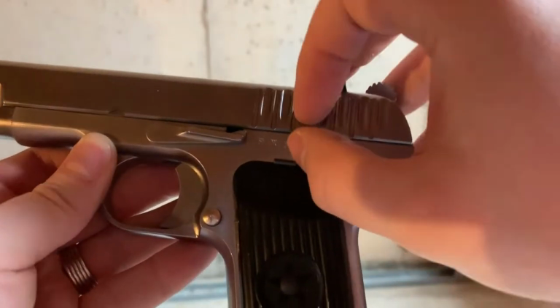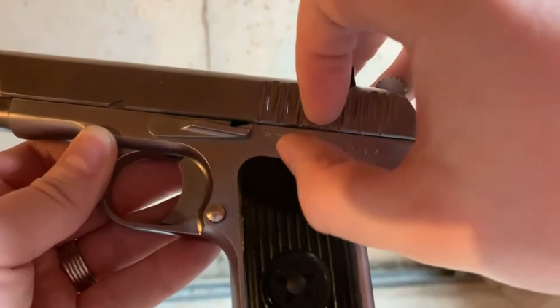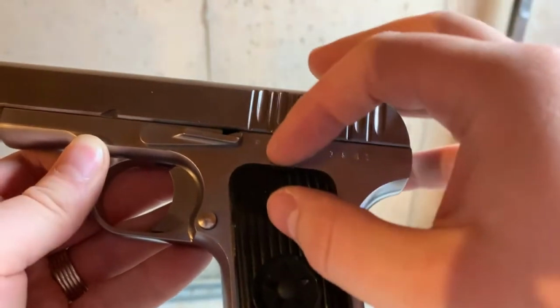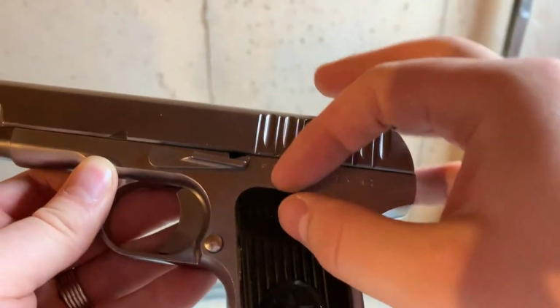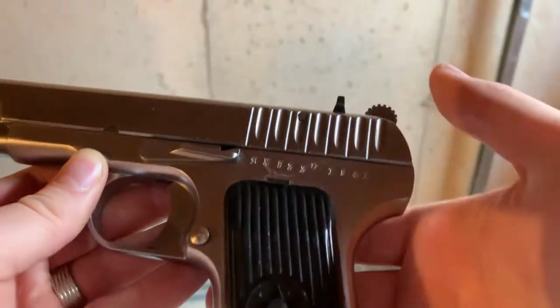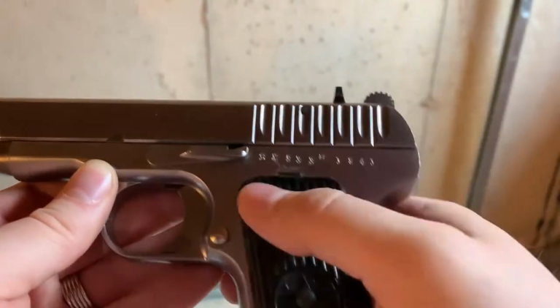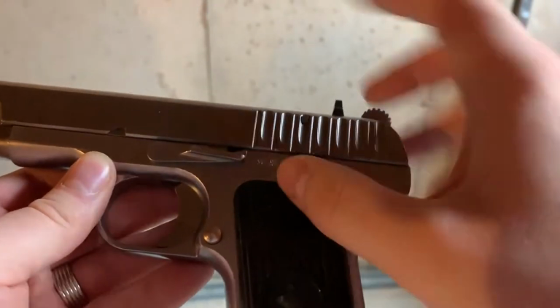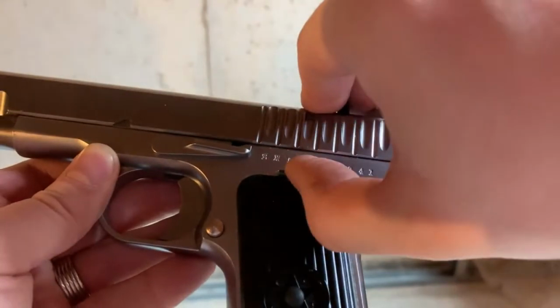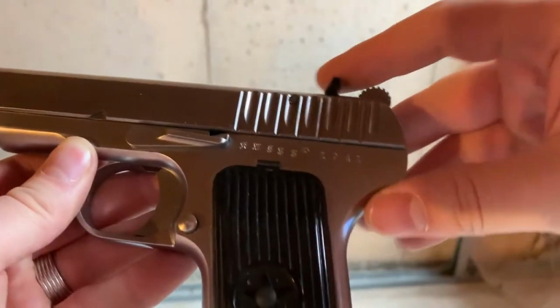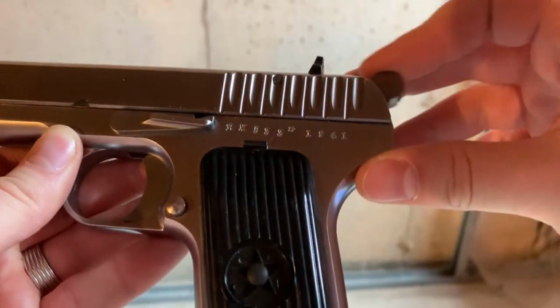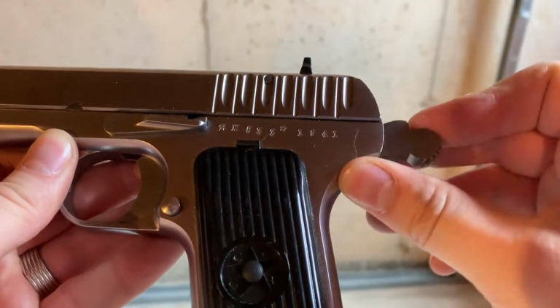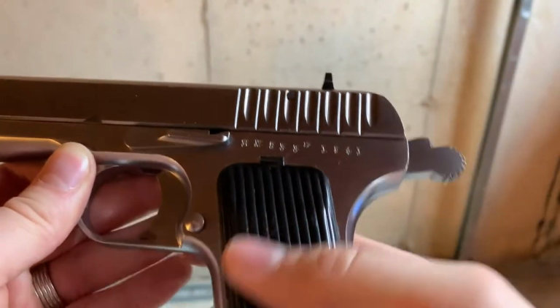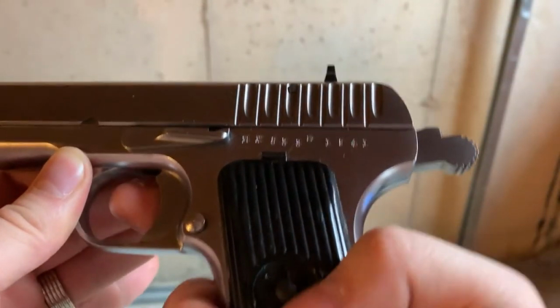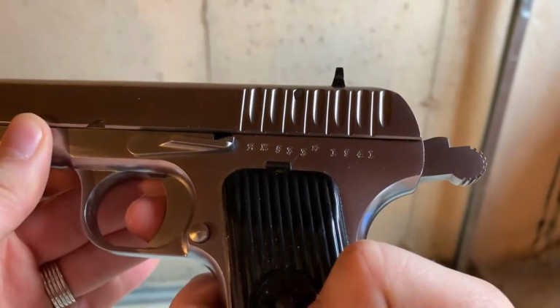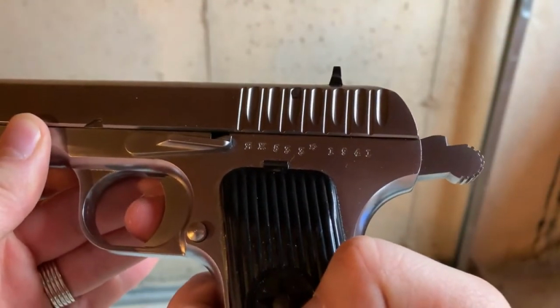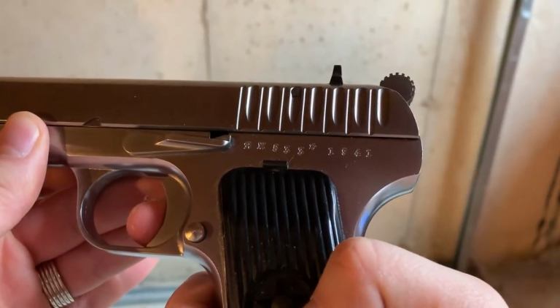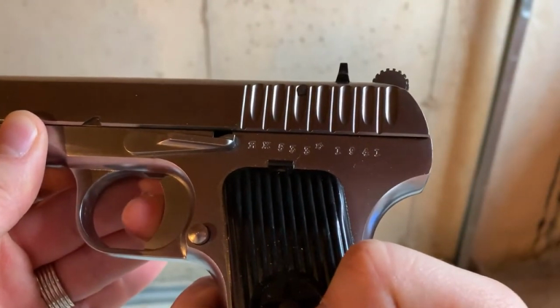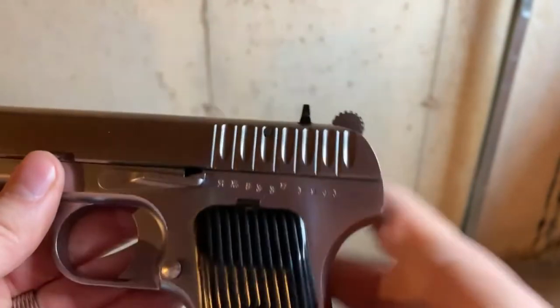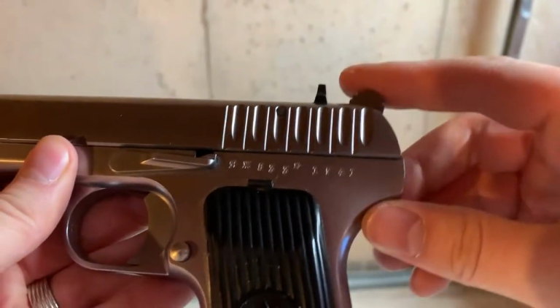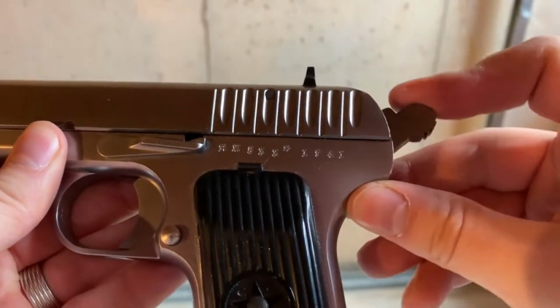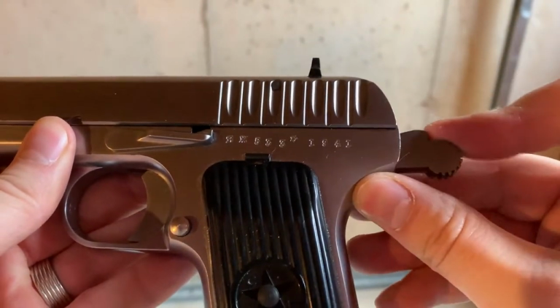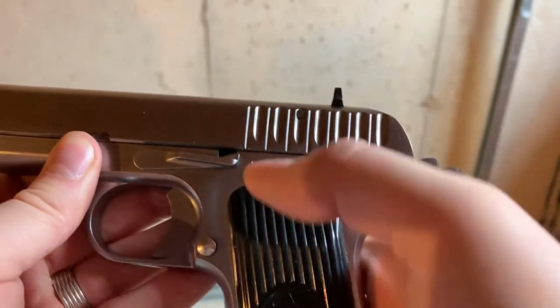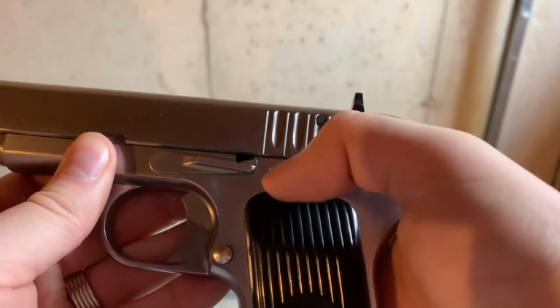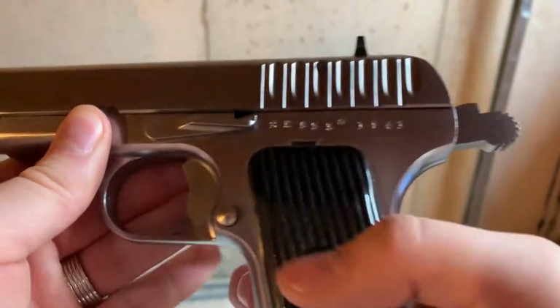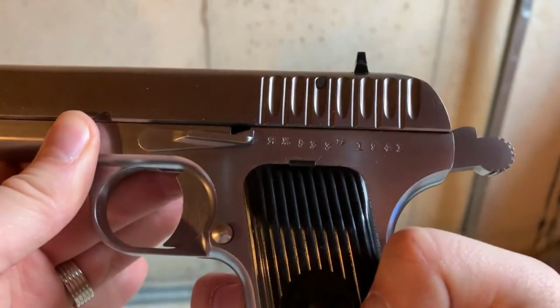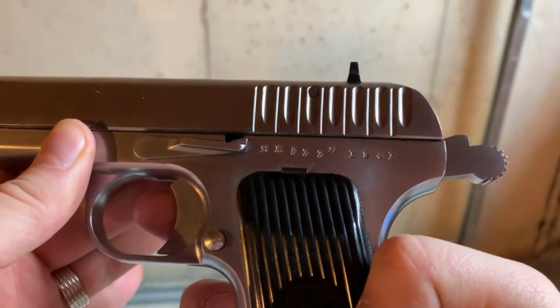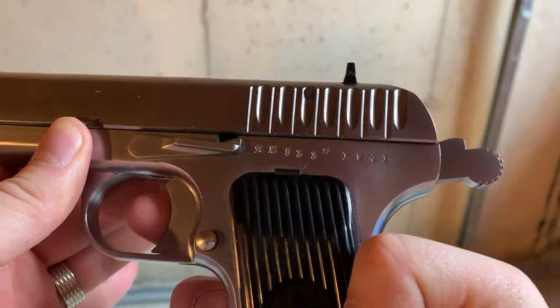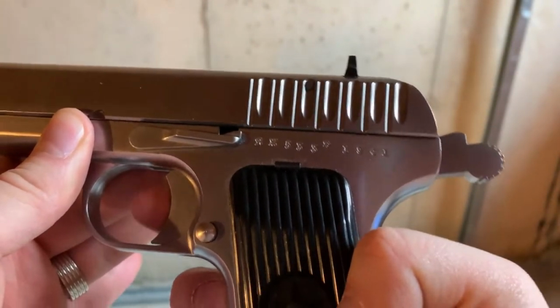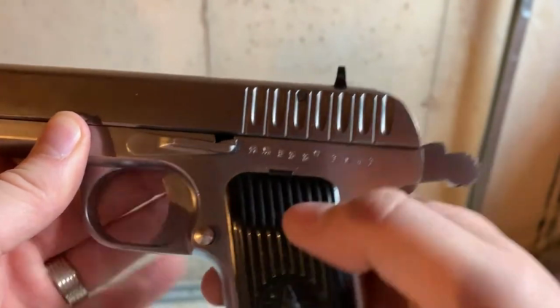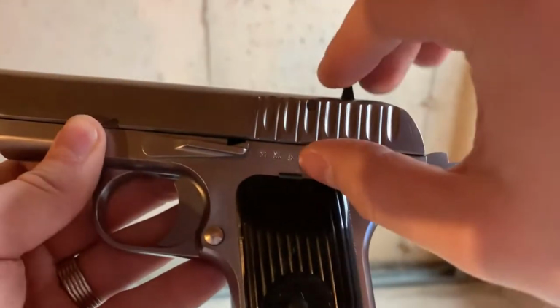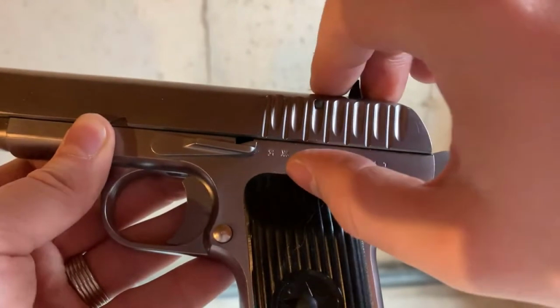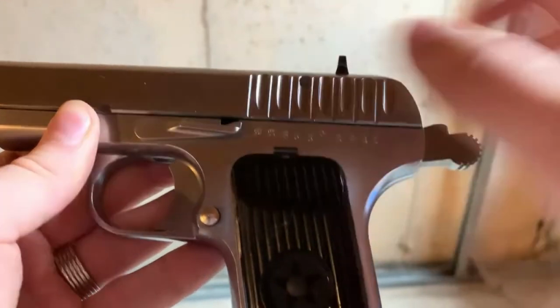That's the annoying safety. This is not featured on the real one at all — it was just added. It blocks the trigger, and it's very easy to push down by accident, like when you're pulling it from a holster. So you constantly have to check it.